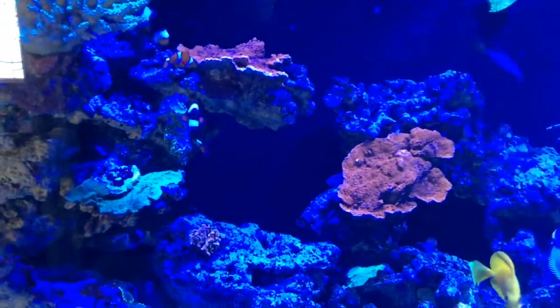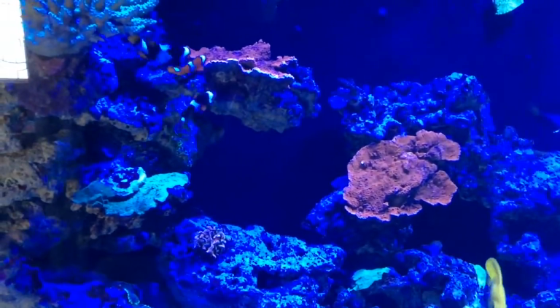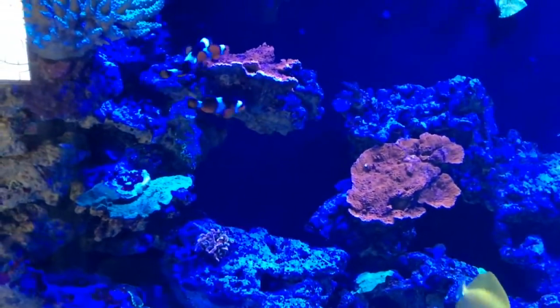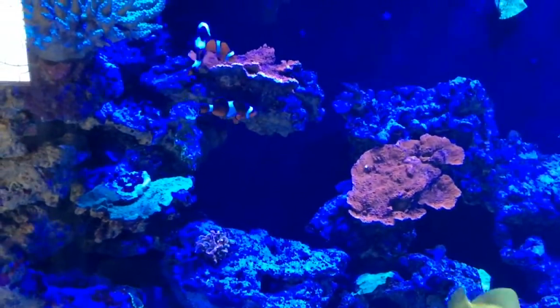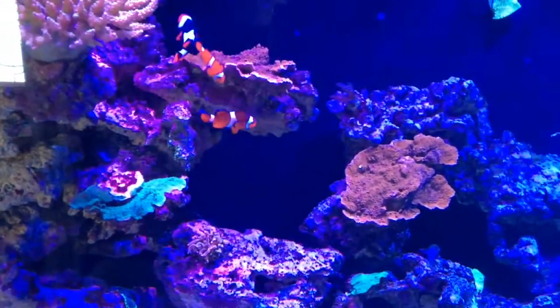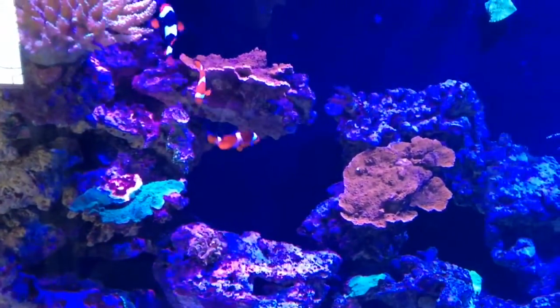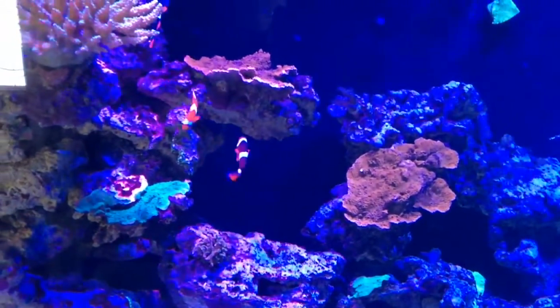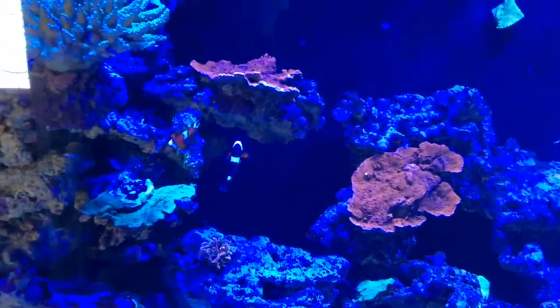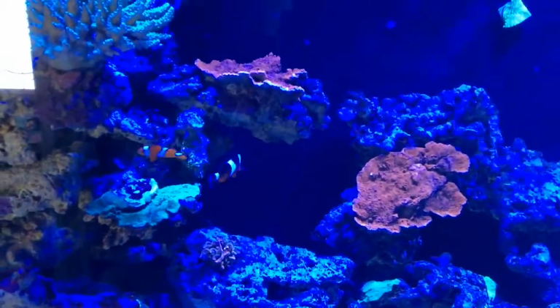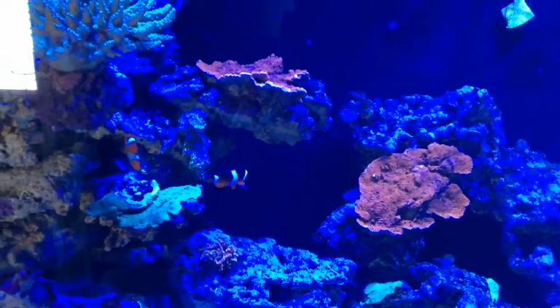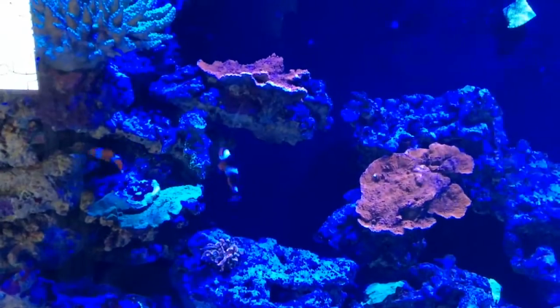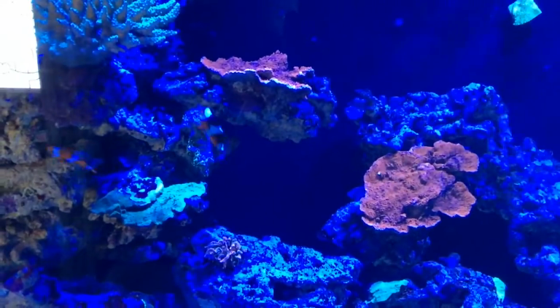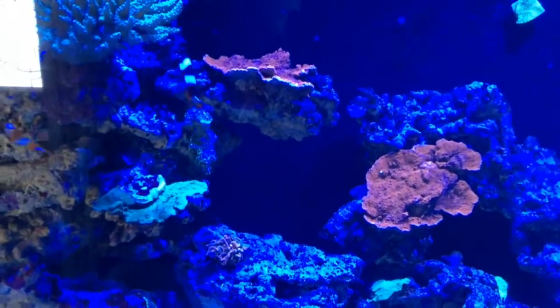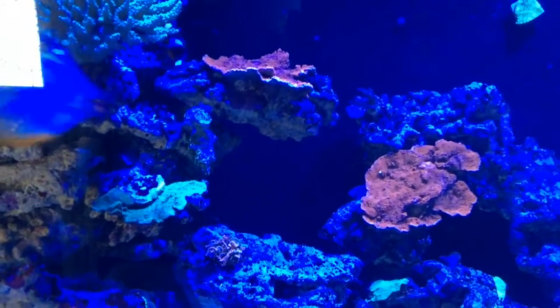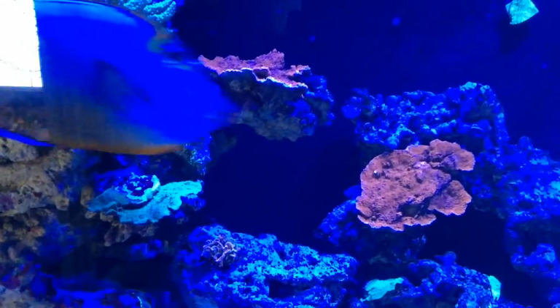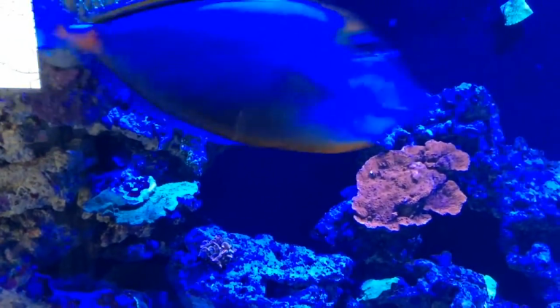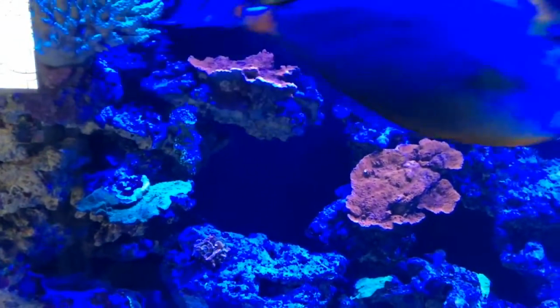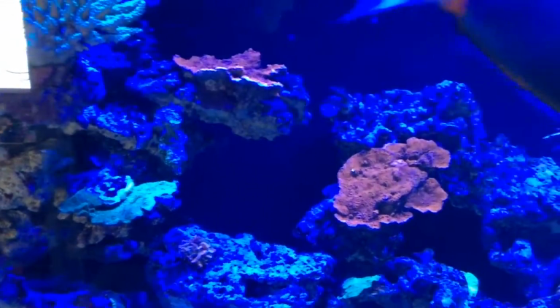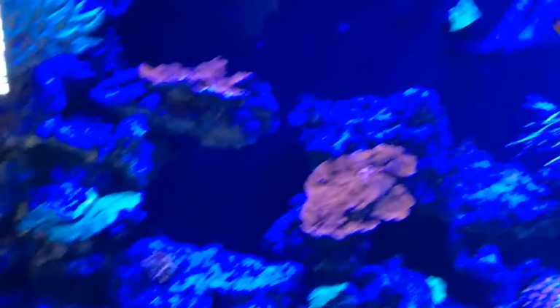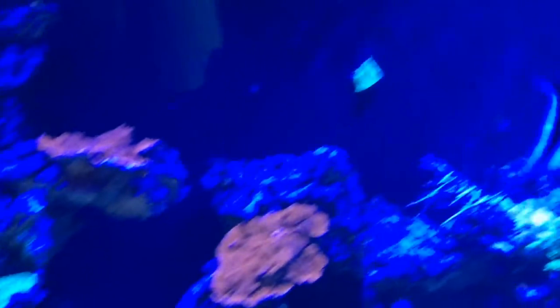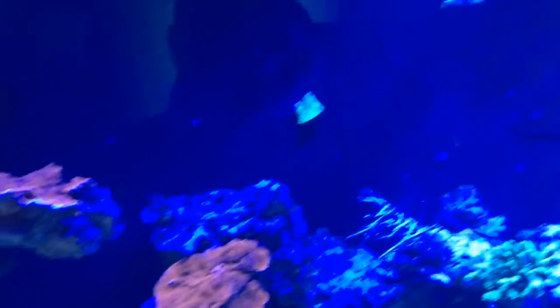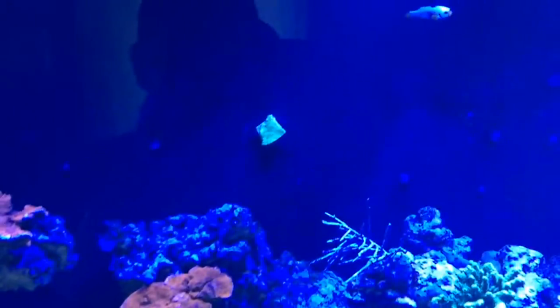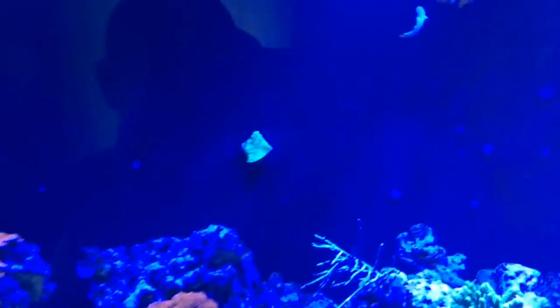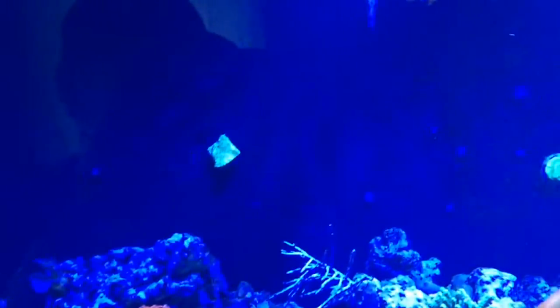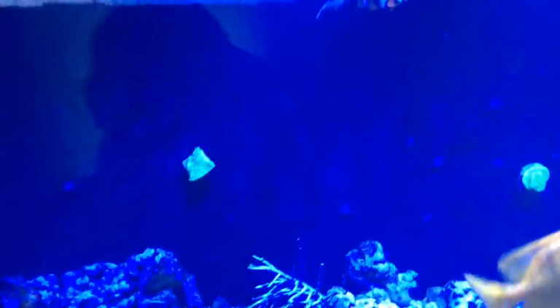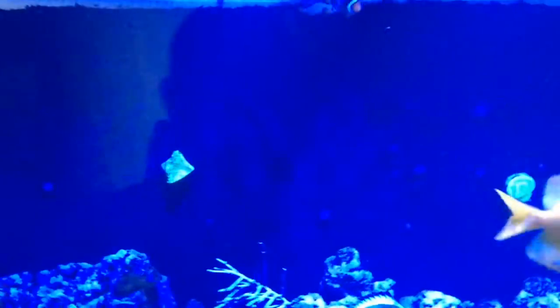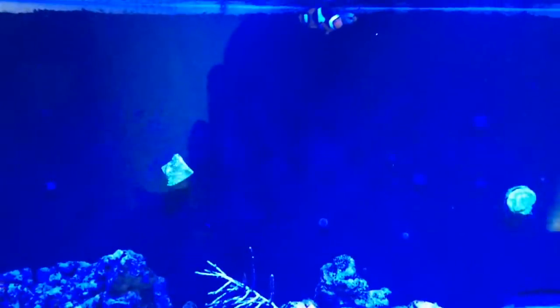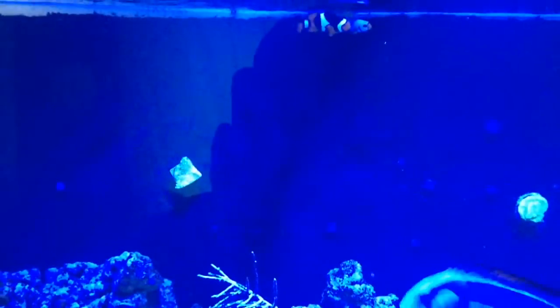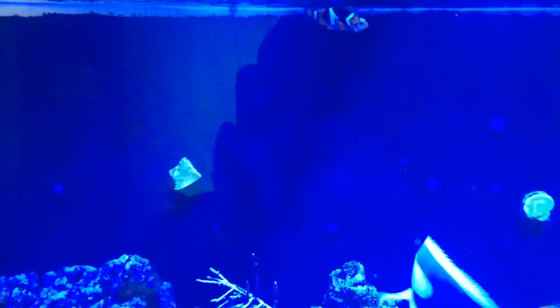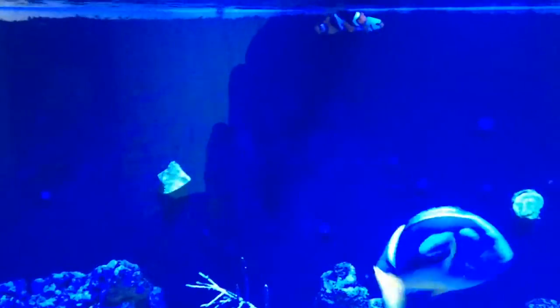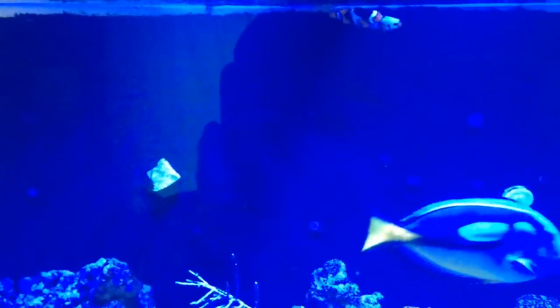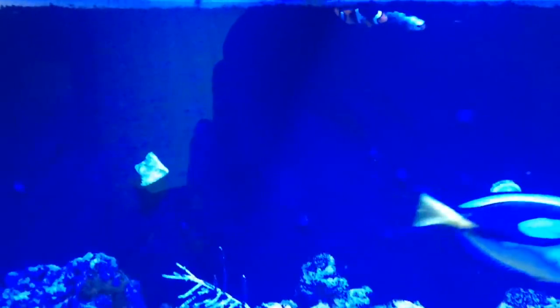I've got a few different kinds of clowns here — onyx clowns, regular clowns, and platinums. The platinums split up and each got themselves an onyx clown.